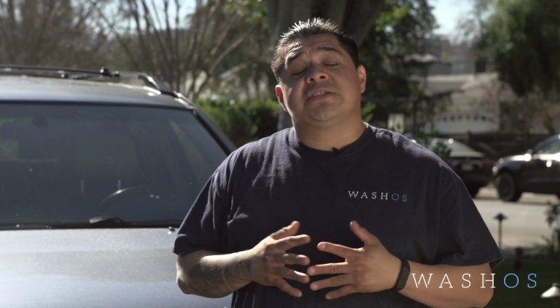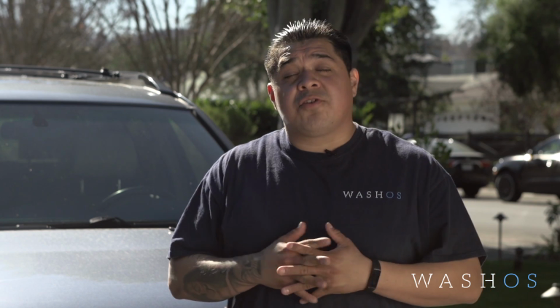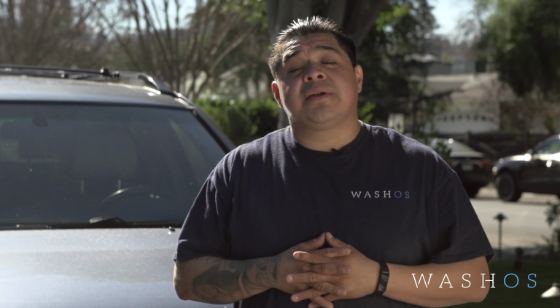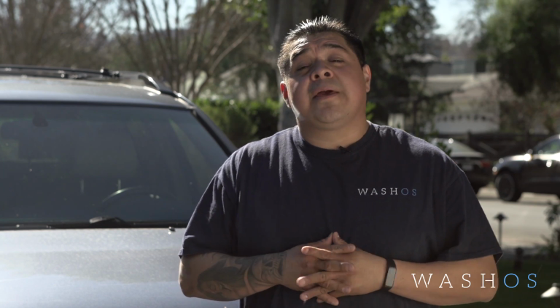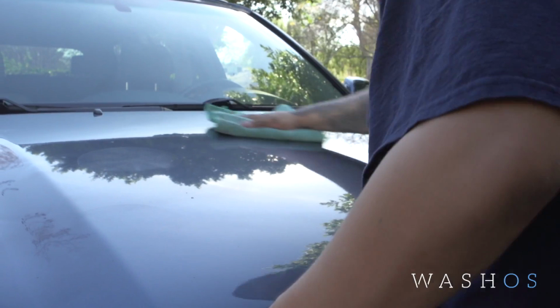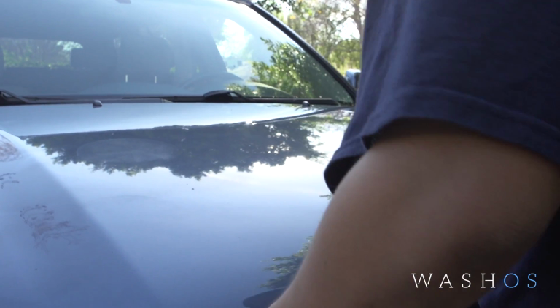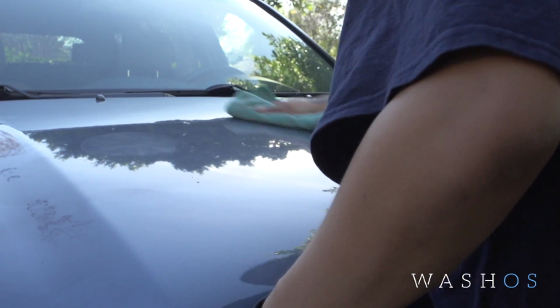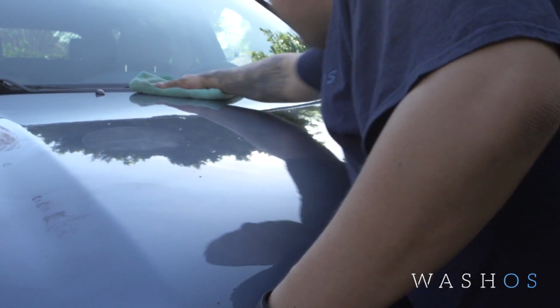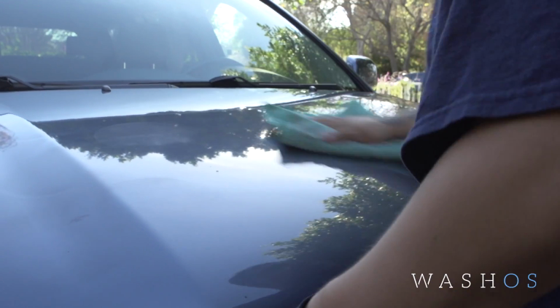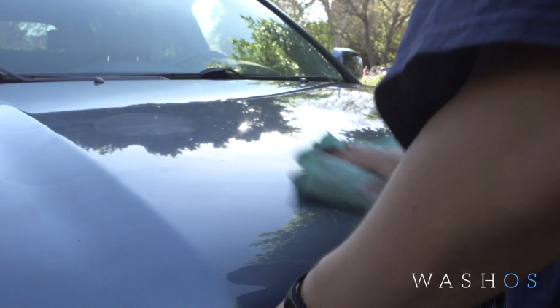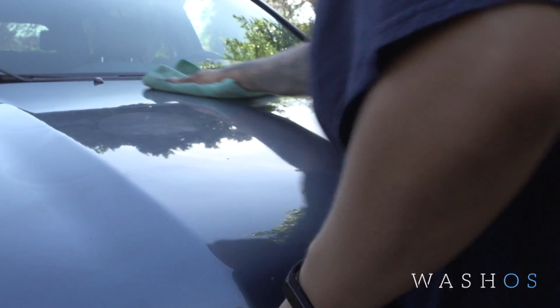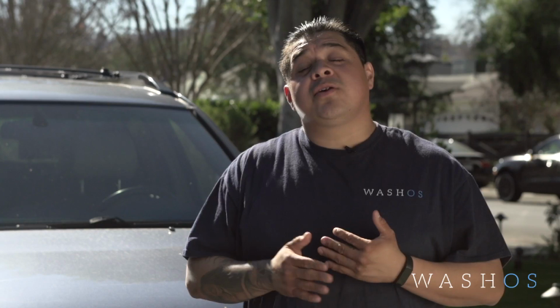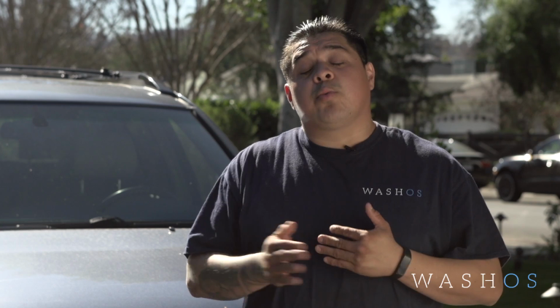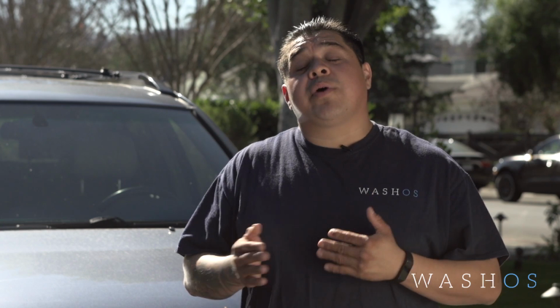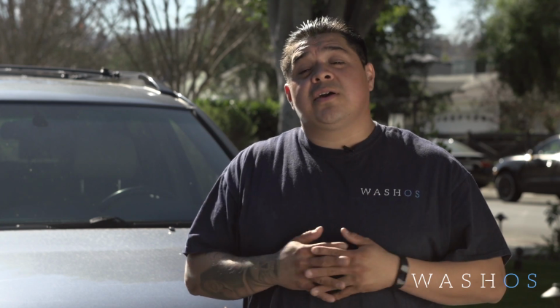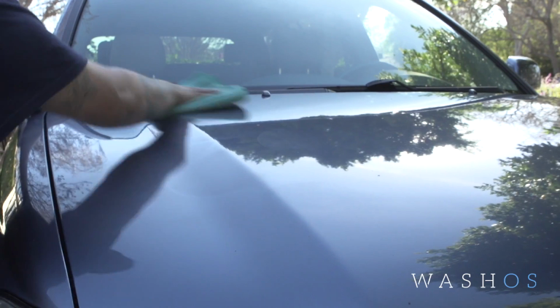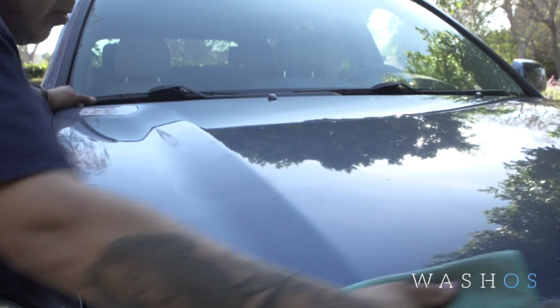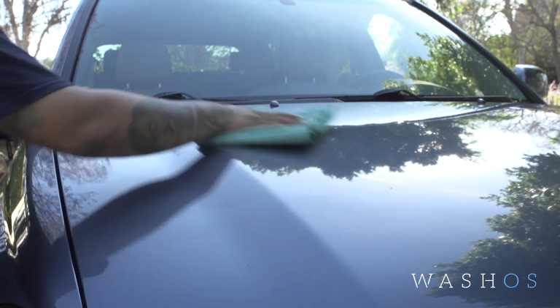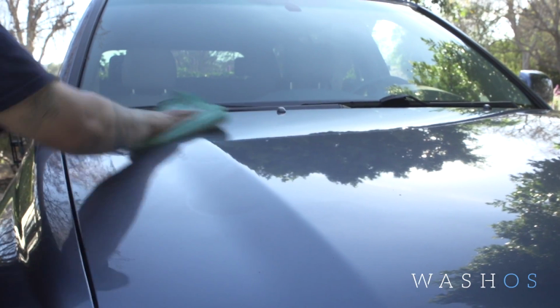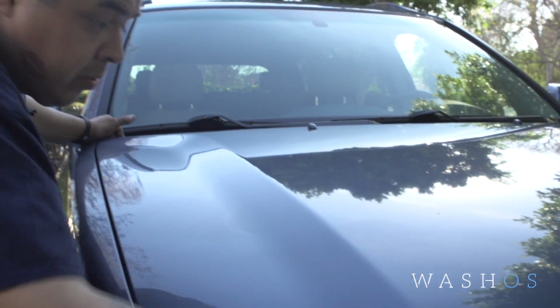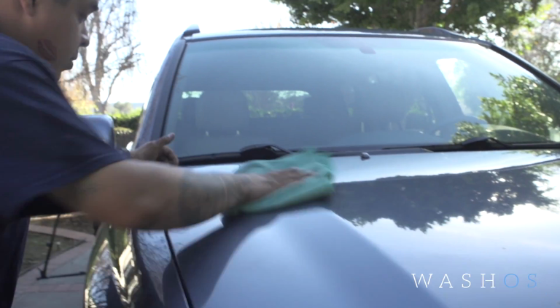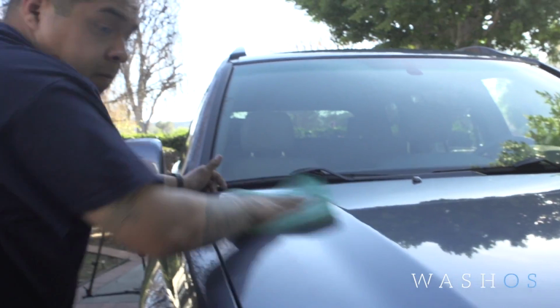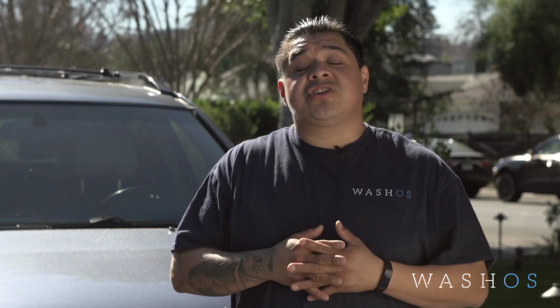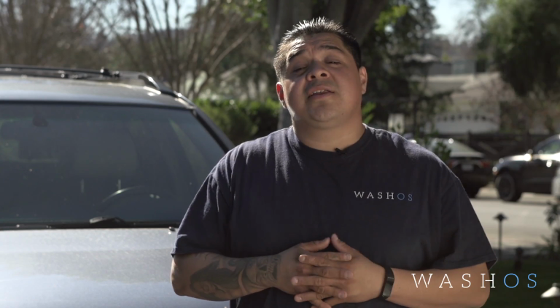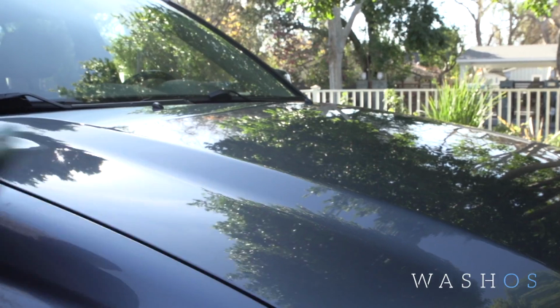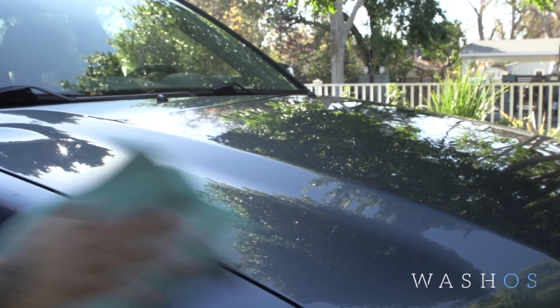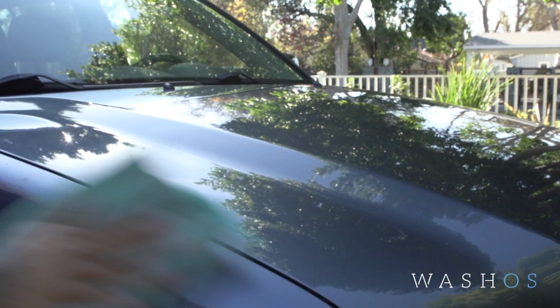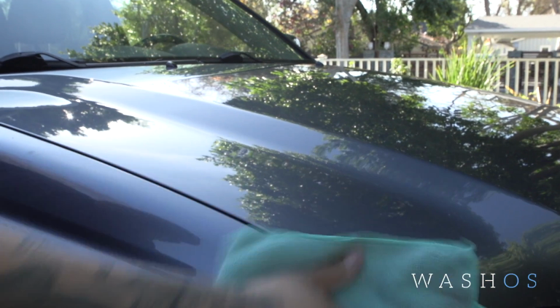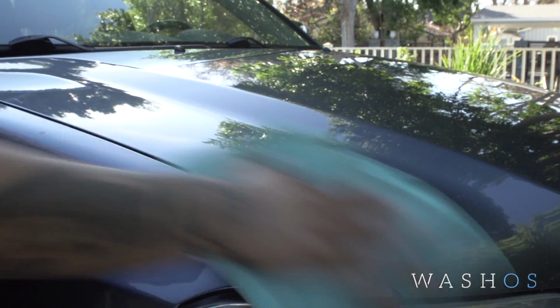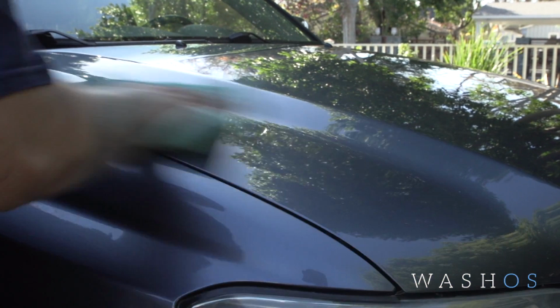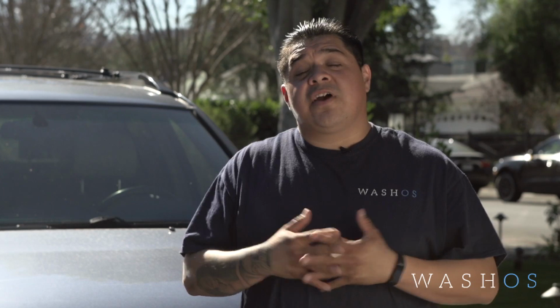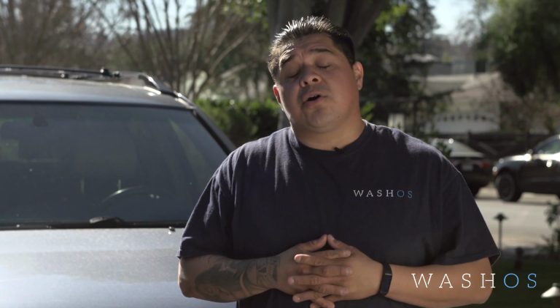We let it sit for a little bit, then with a microfiber towel, not to harm your paint, we wipe away all the wax. From there restoring your shine and giving it a protectant, and it's especially good if you have a new car.